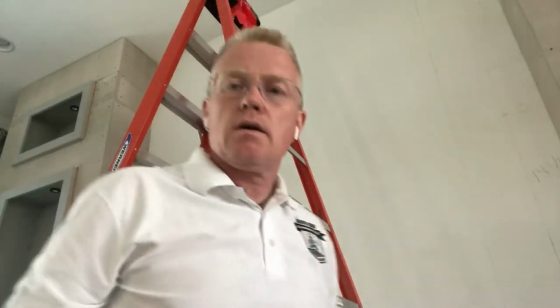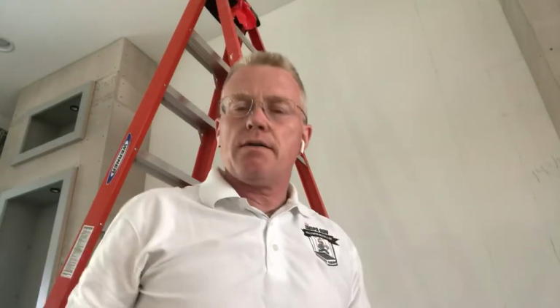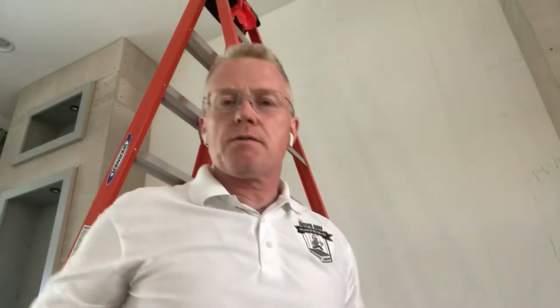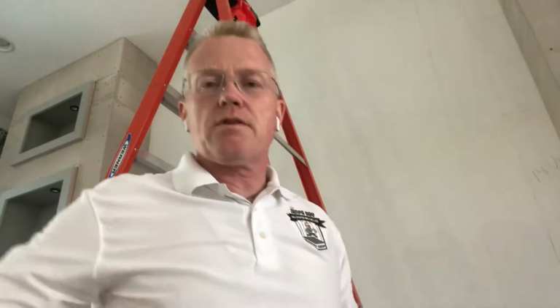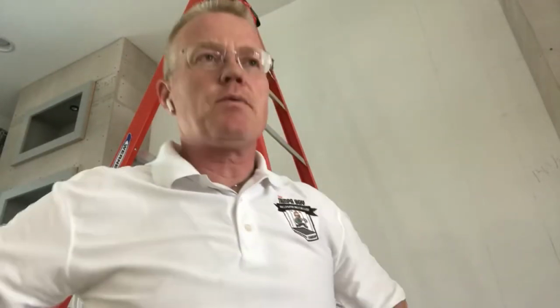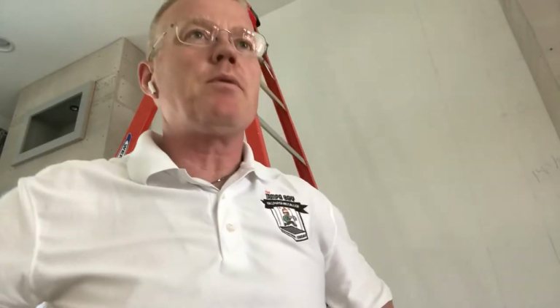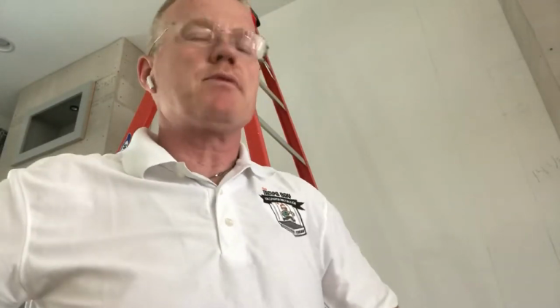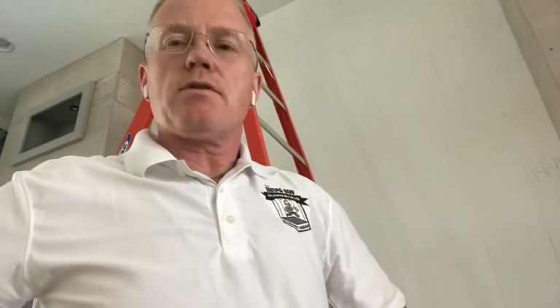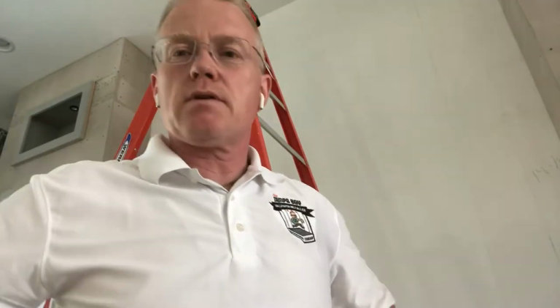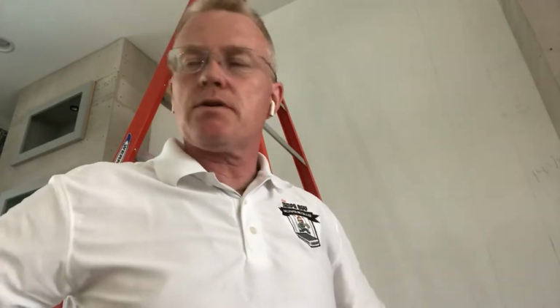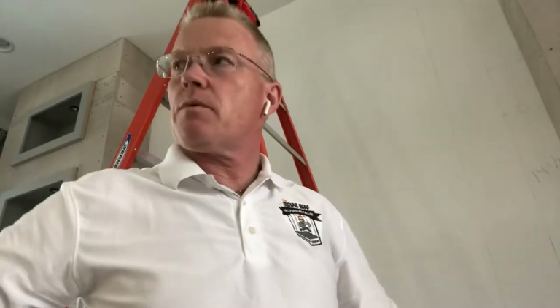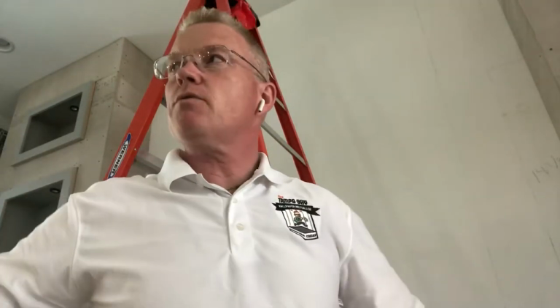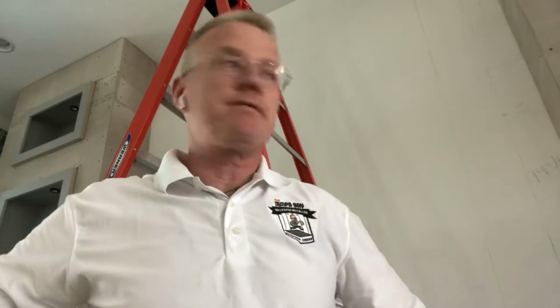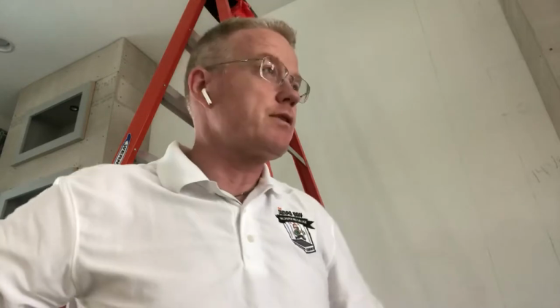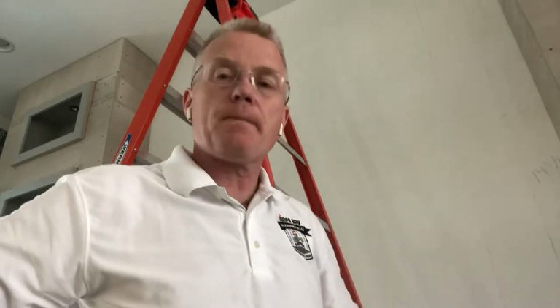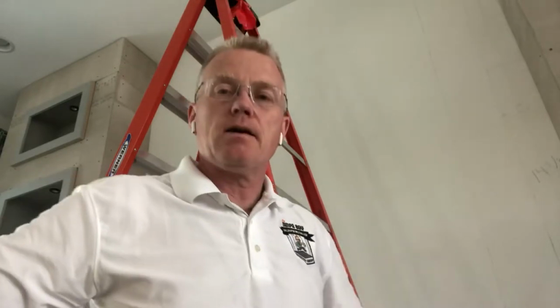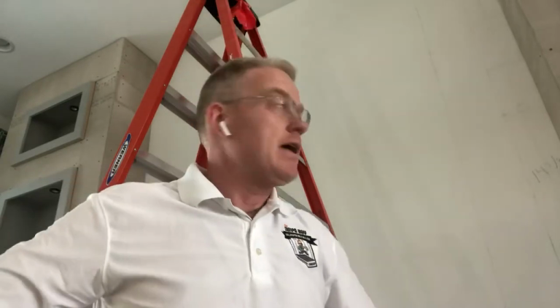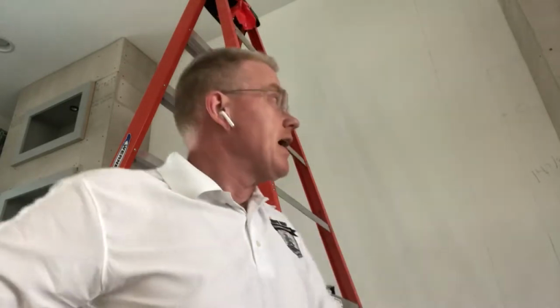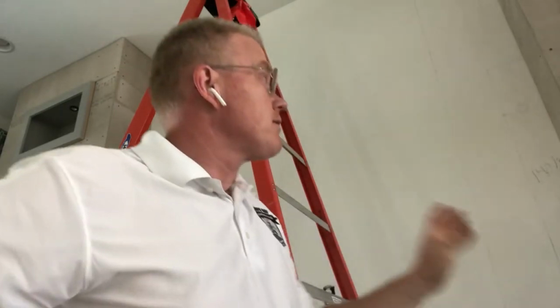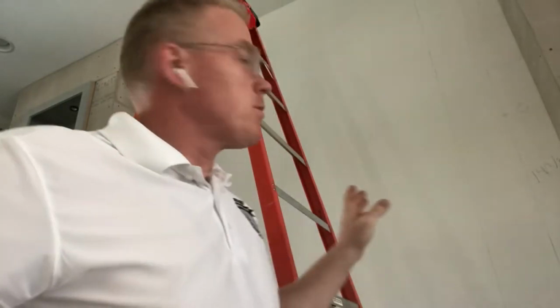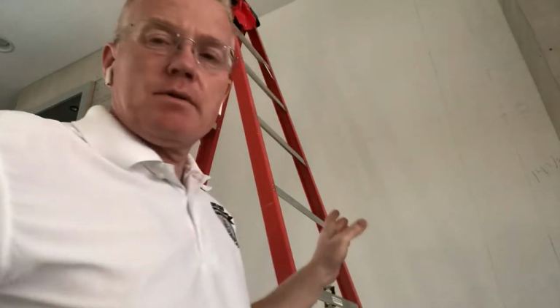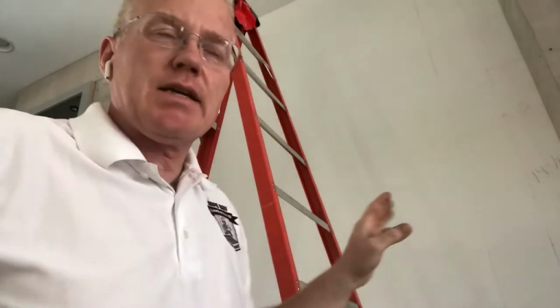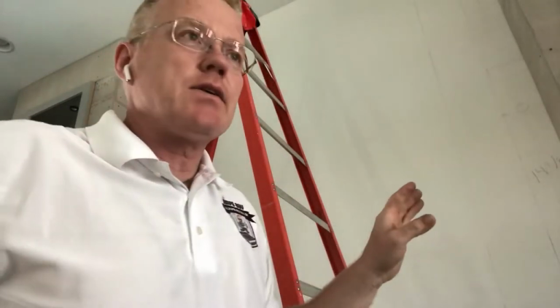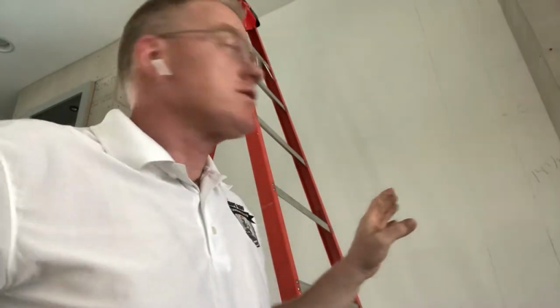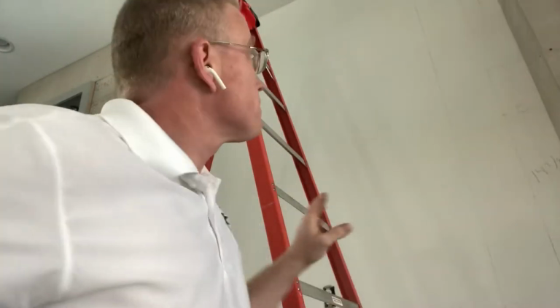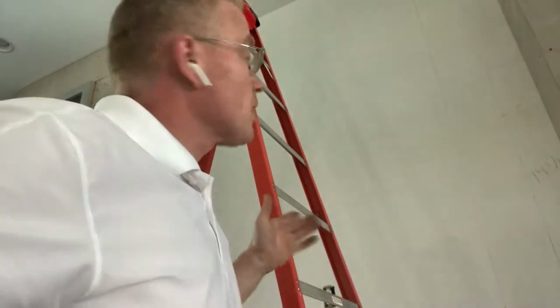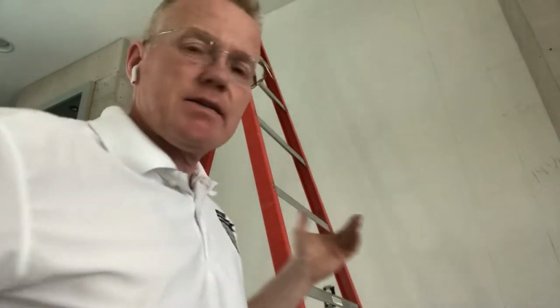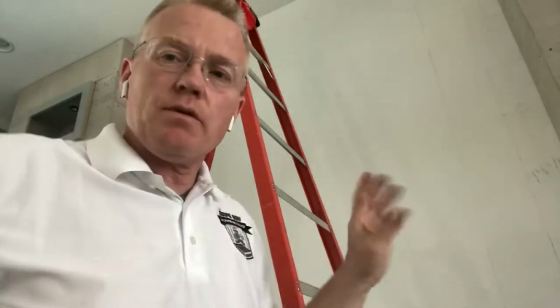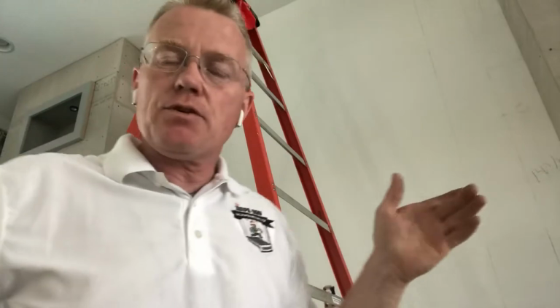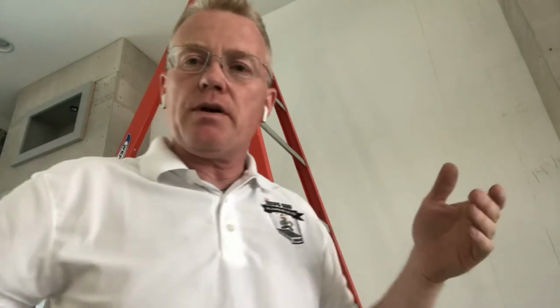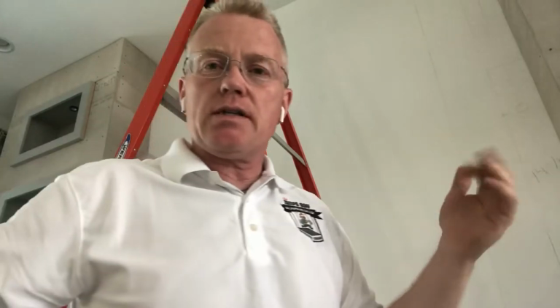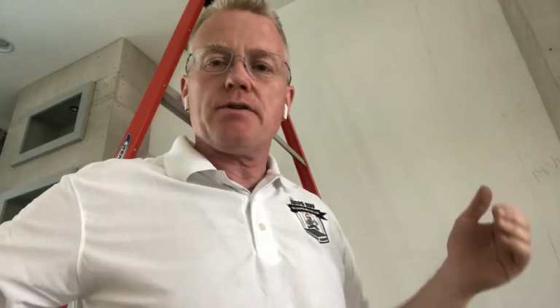Hi, this is Spencer, your Tampa Bay wallpaper installer, coming to you from Apollo Beach, Florida. What we're doing today is an accent wall, a feature wall behind a television.